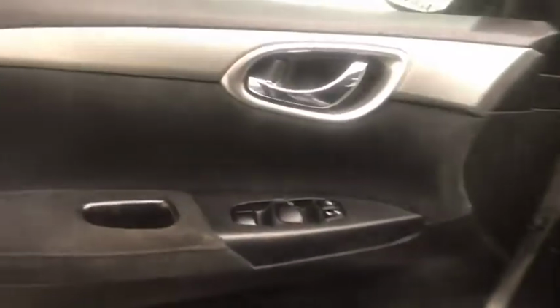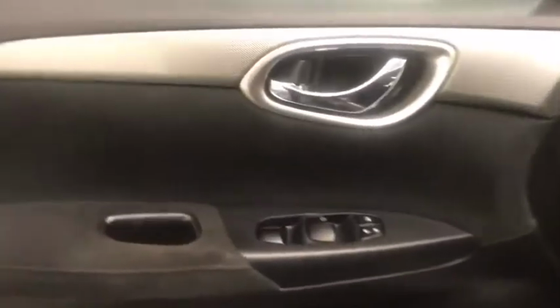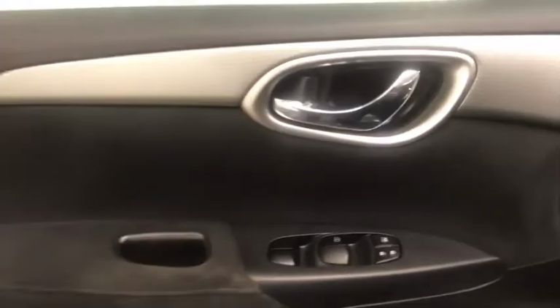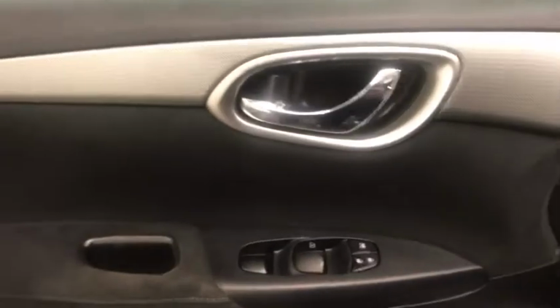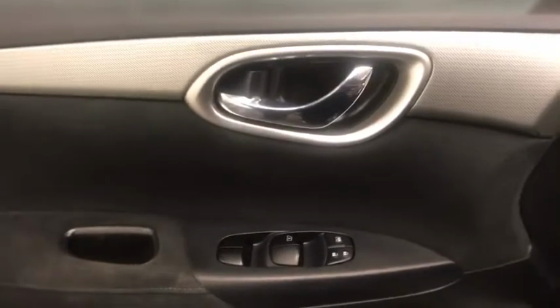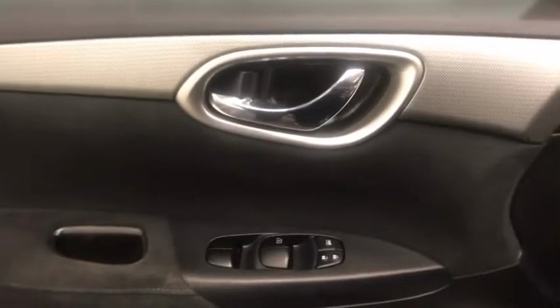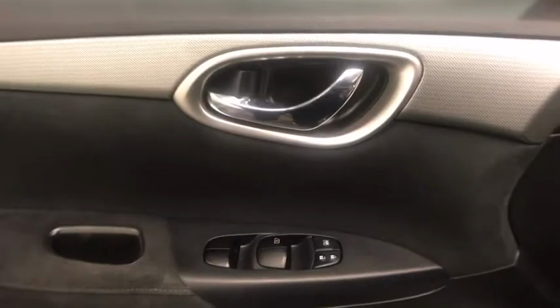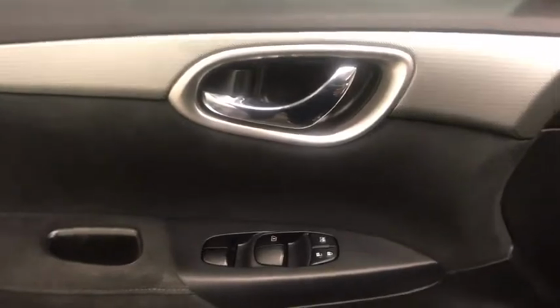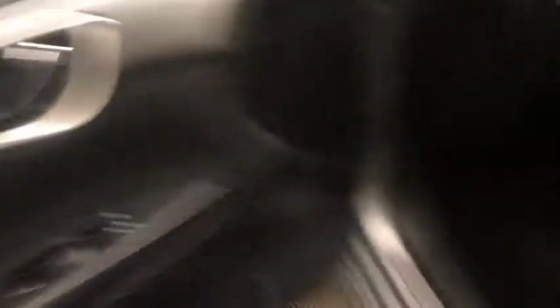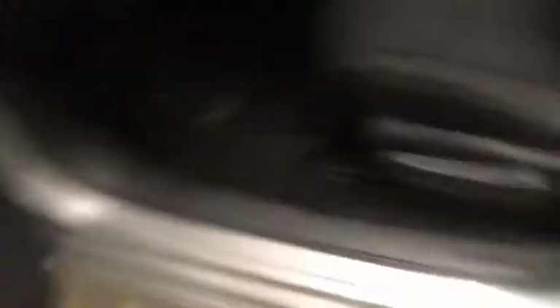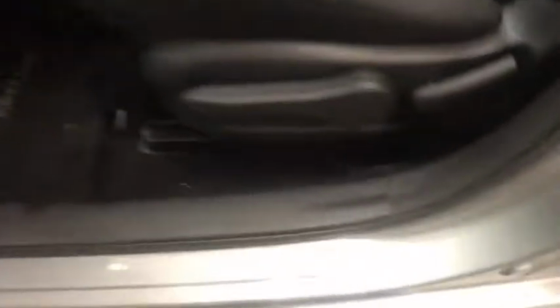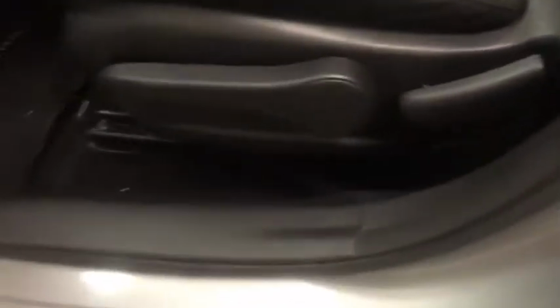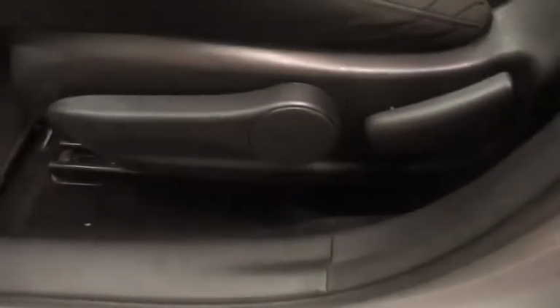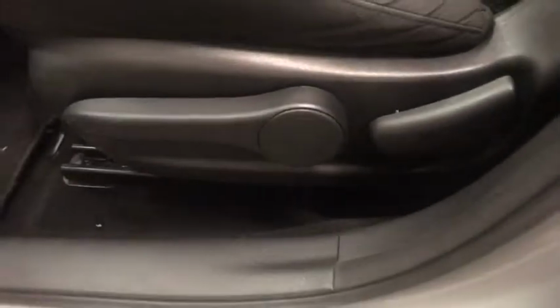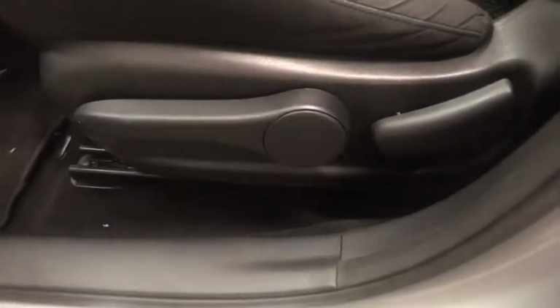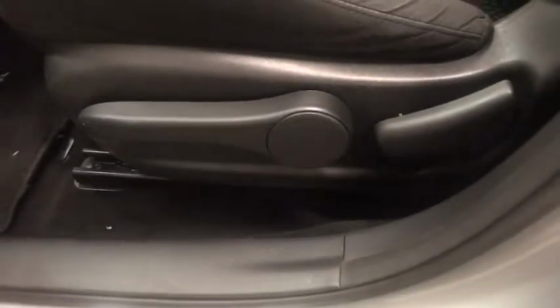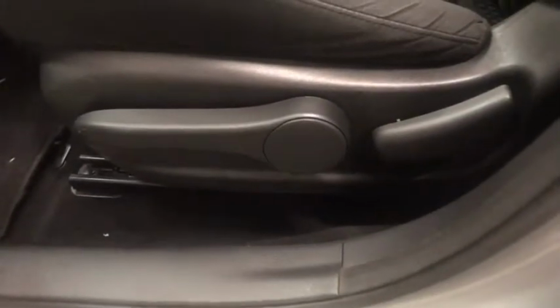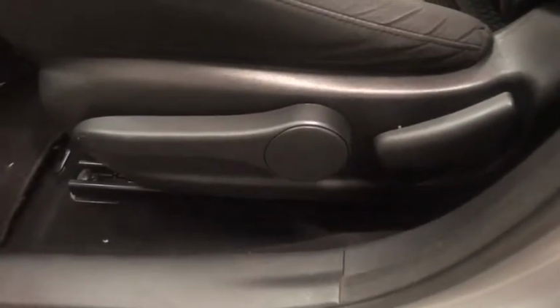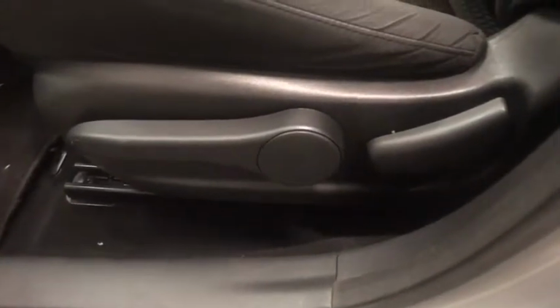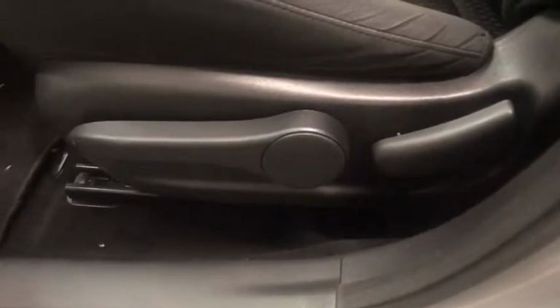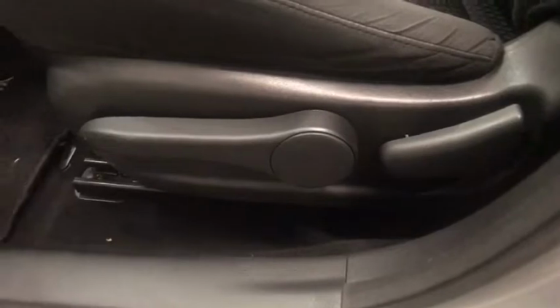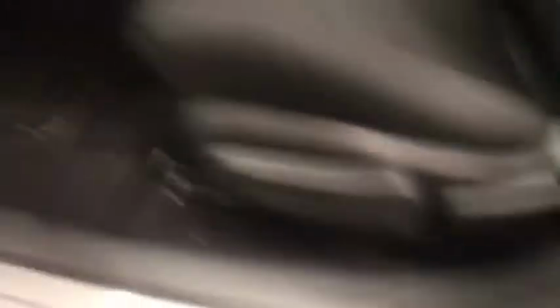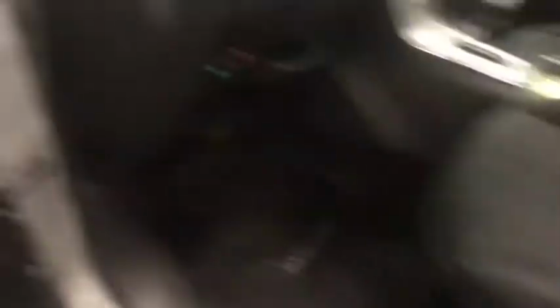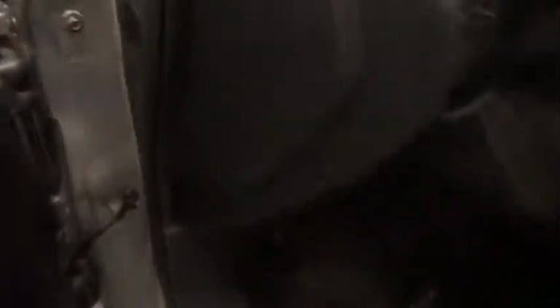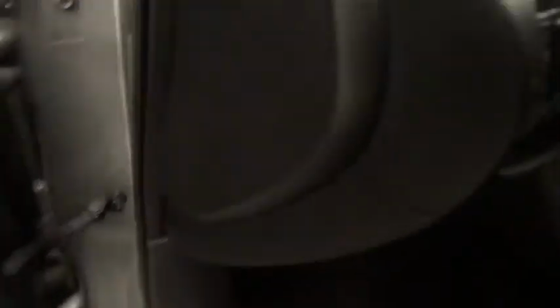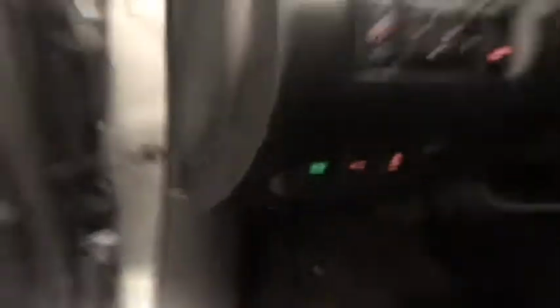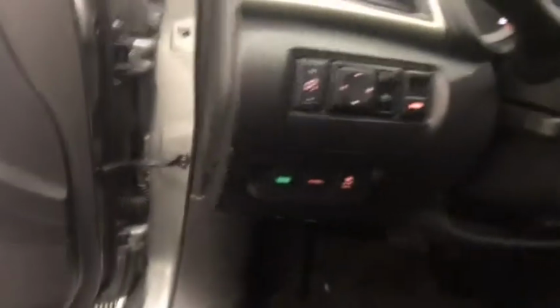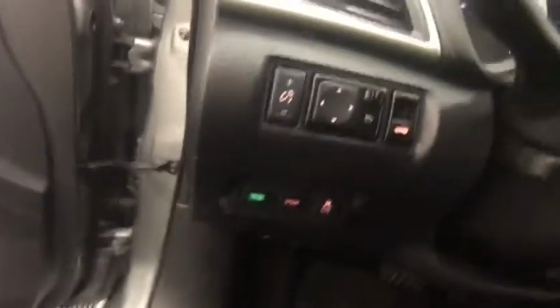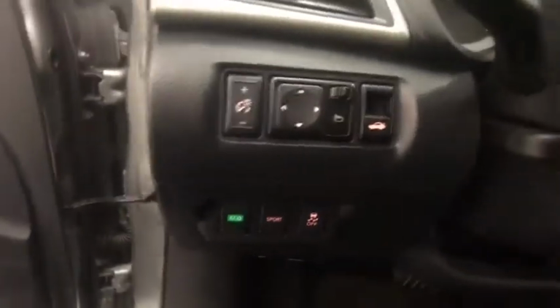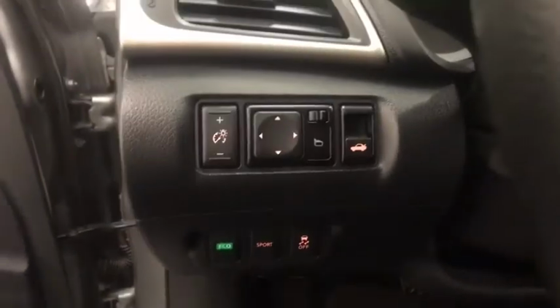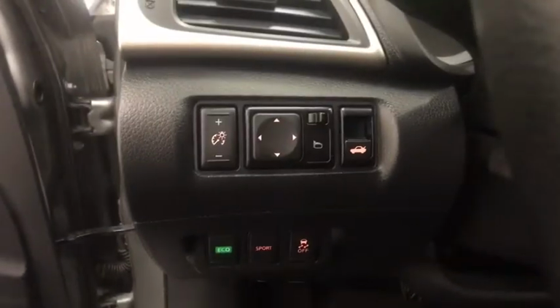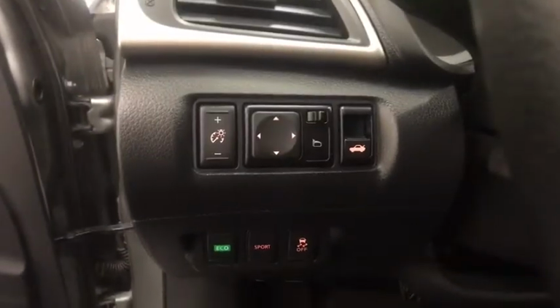Traction control, dual airbags, power steering, AM FM stereo with CD player, power windows, rear window defroster, electronic stability control, trip computer.